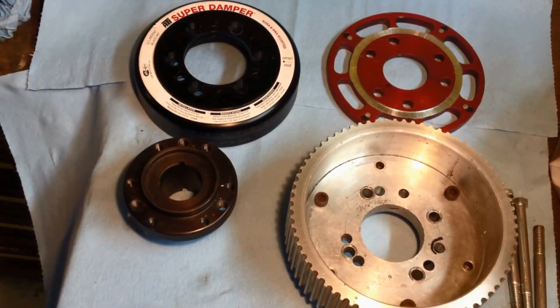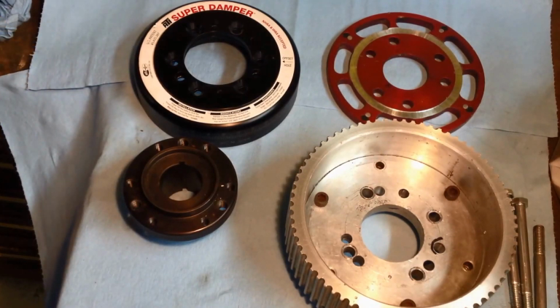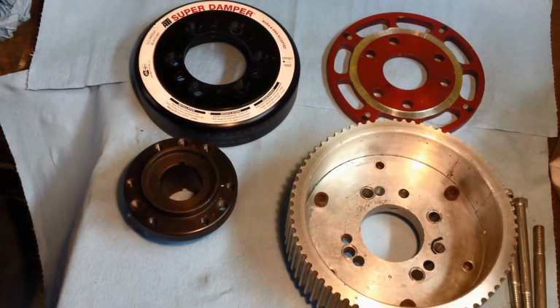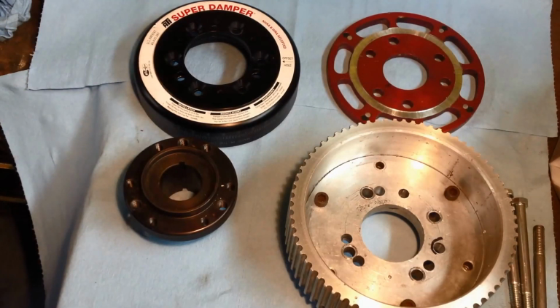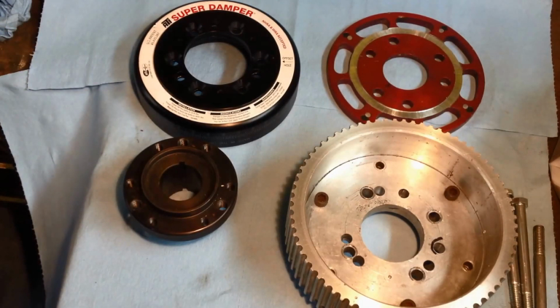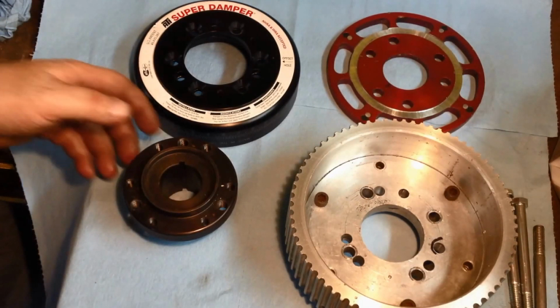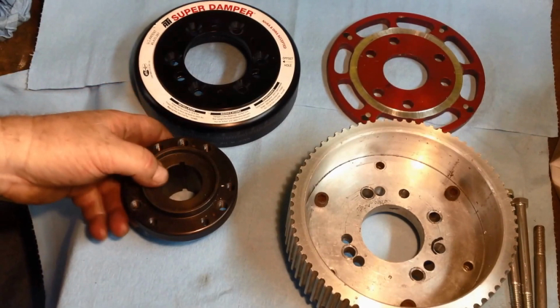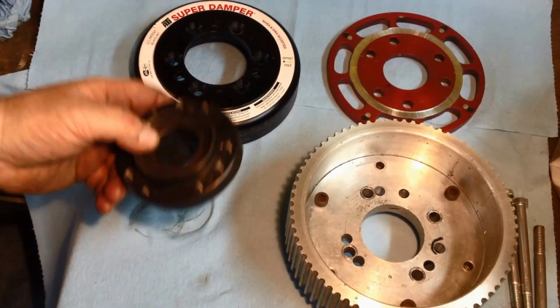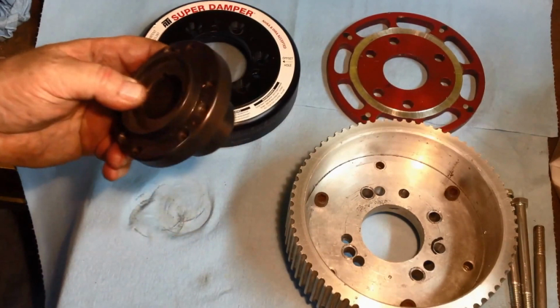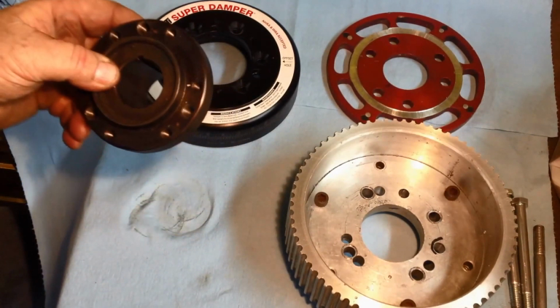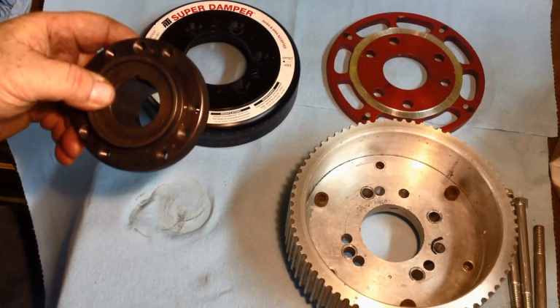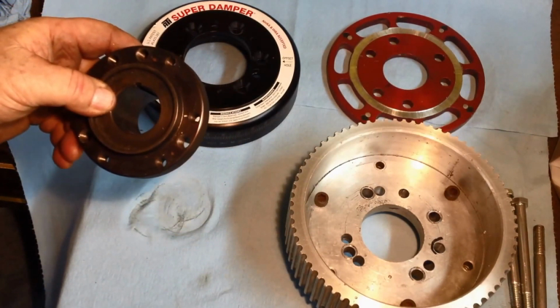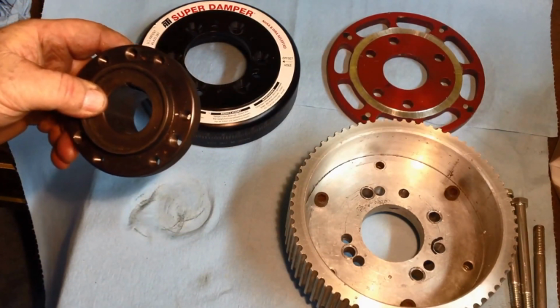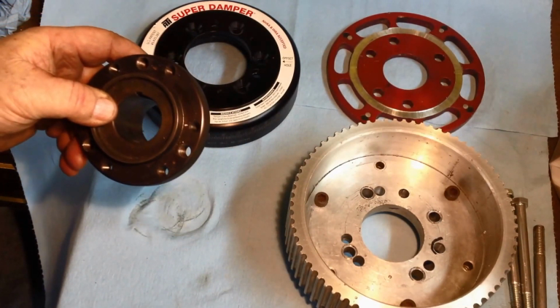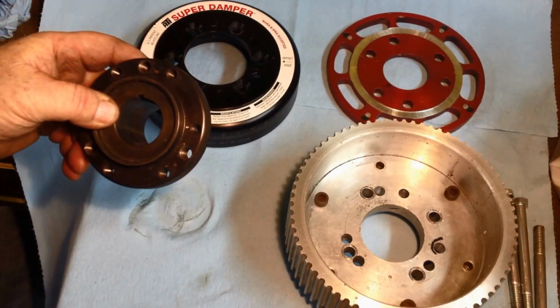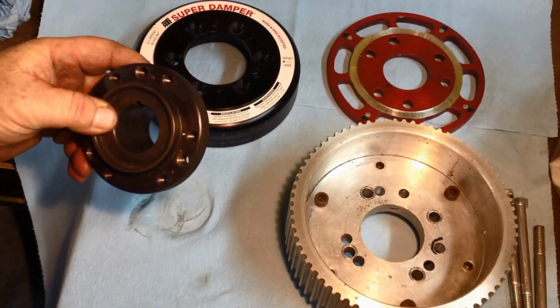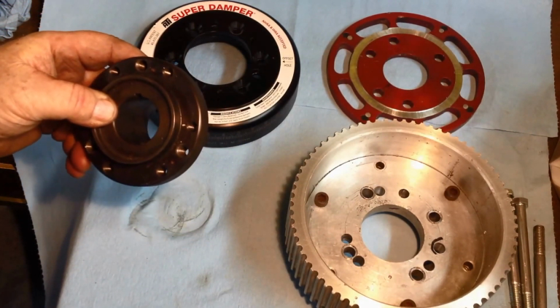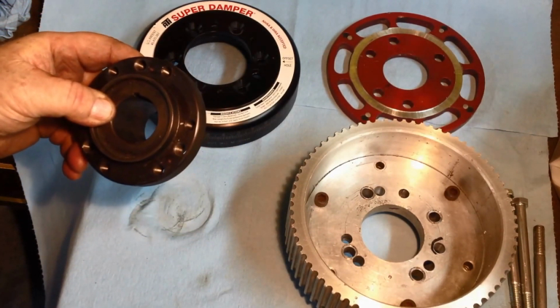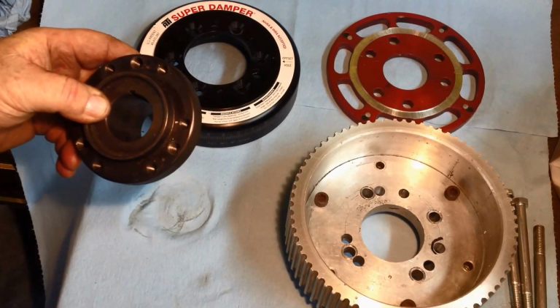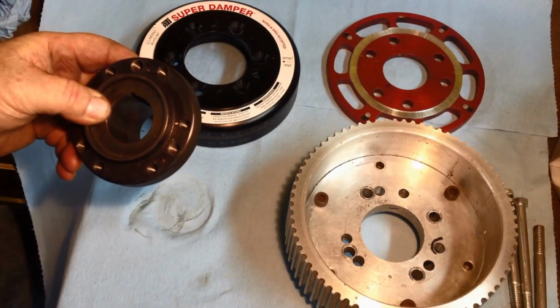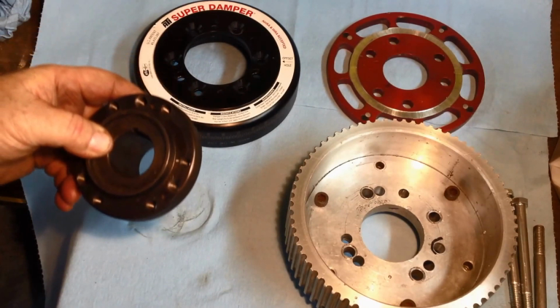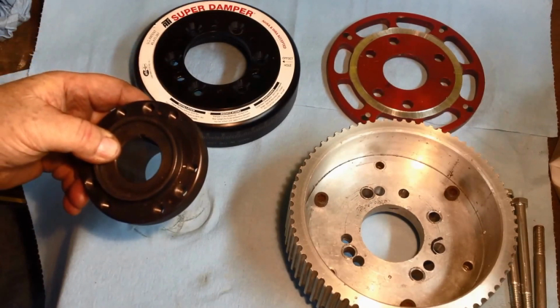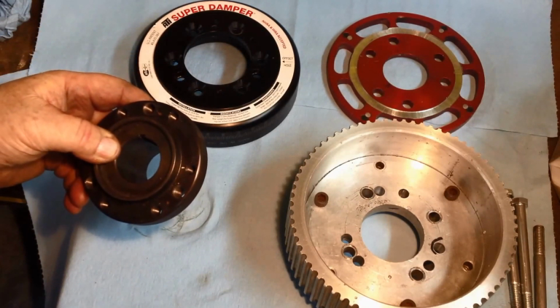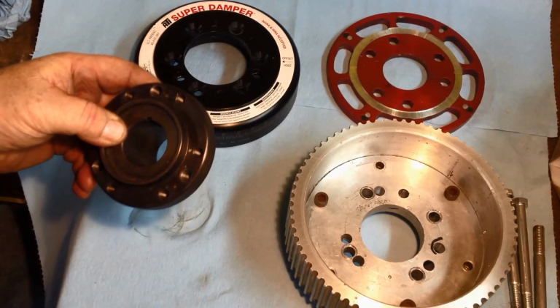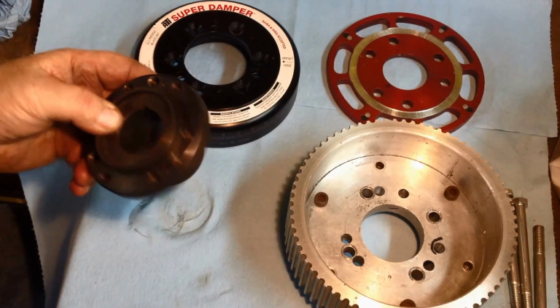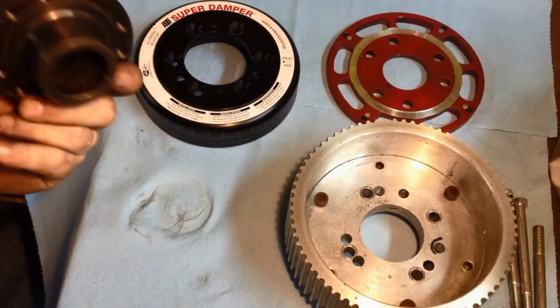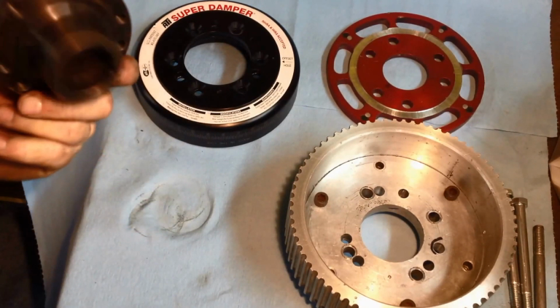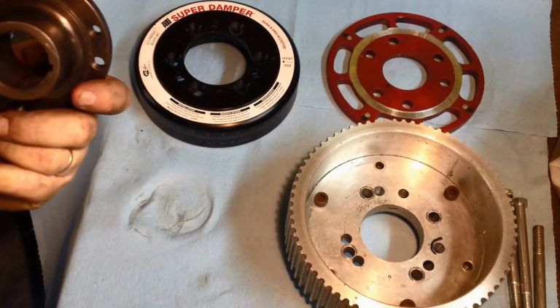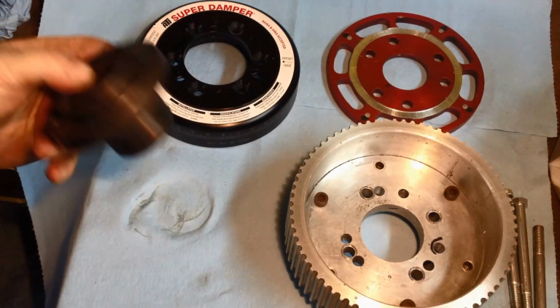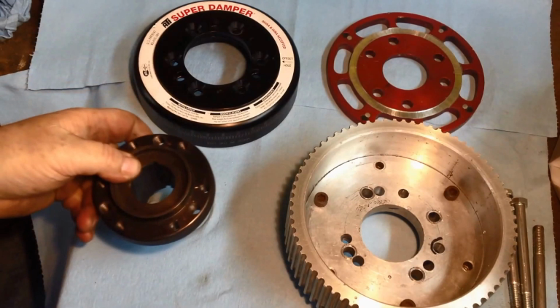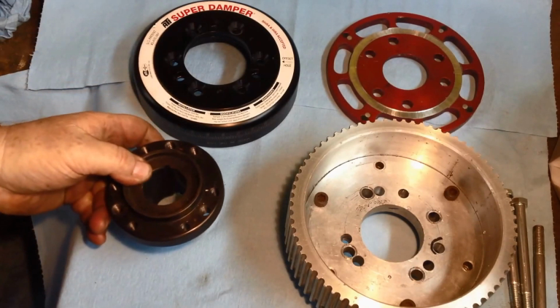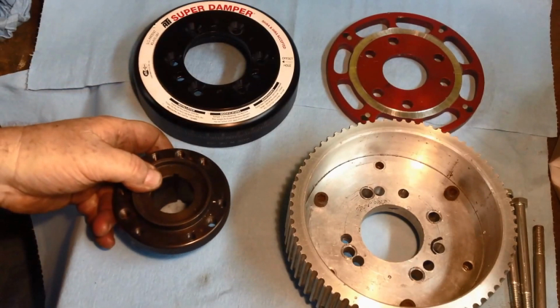Here's a DeepinHawk video for you. This is the Ted Harbit designed adapter that he had ATI build for him to put an ATI super damper onto a Studebaker engine. It's kind of a pretty piece. It's all there.